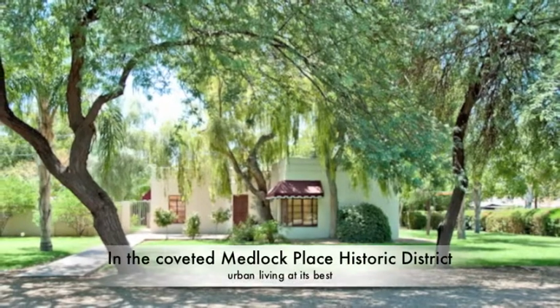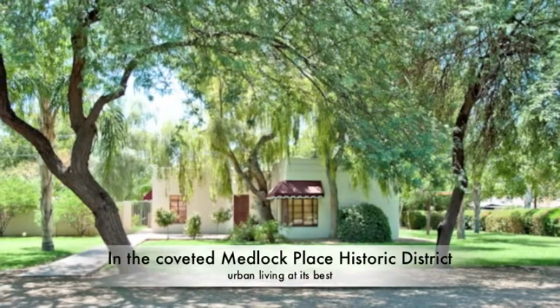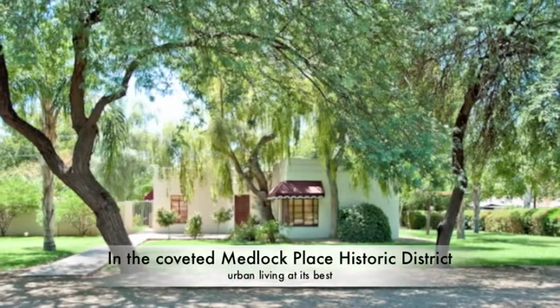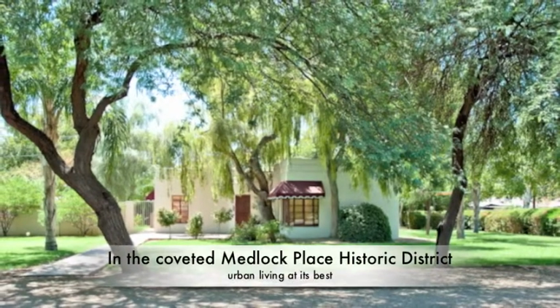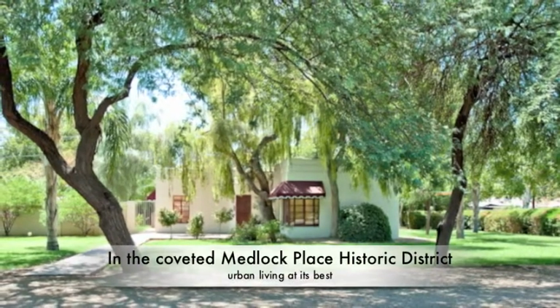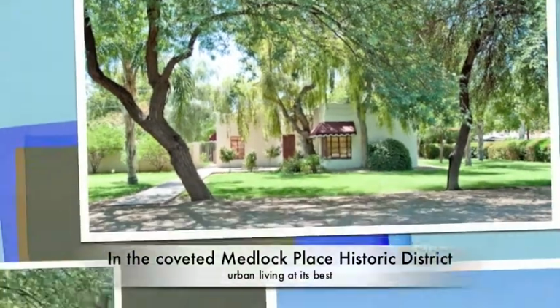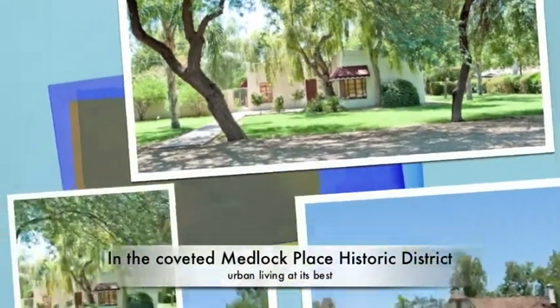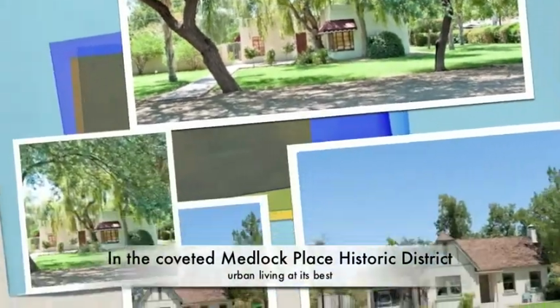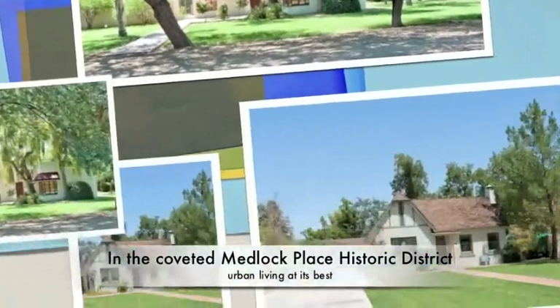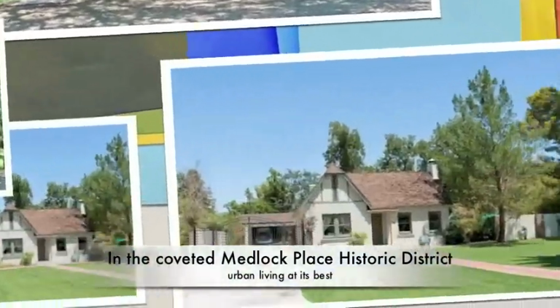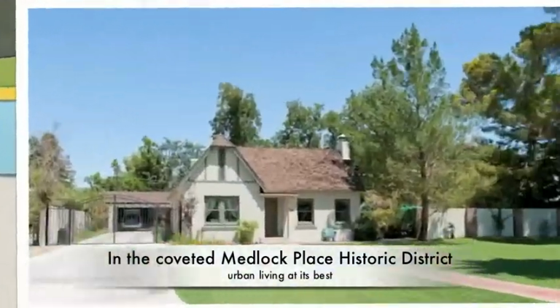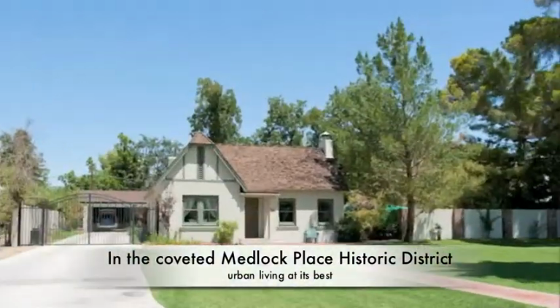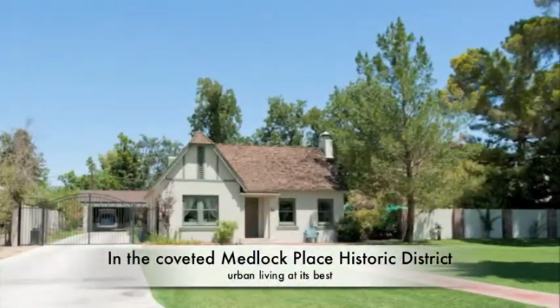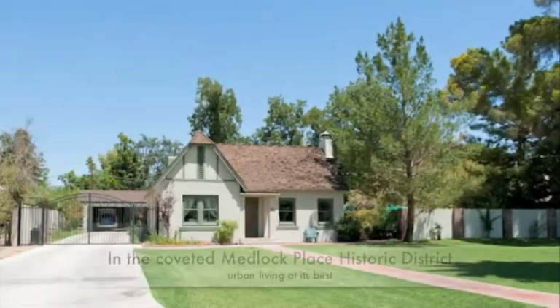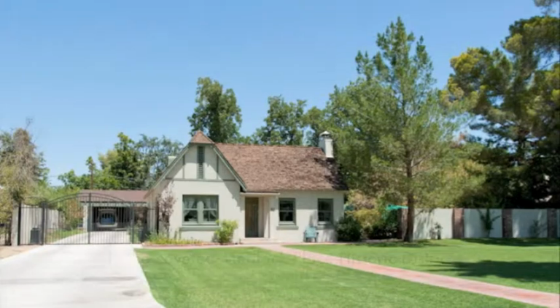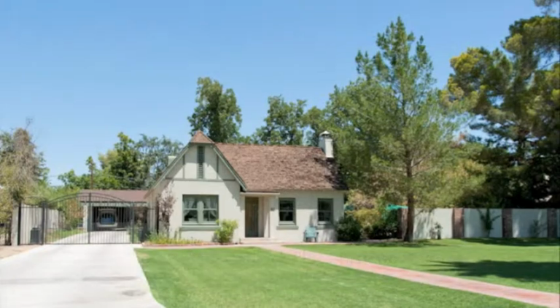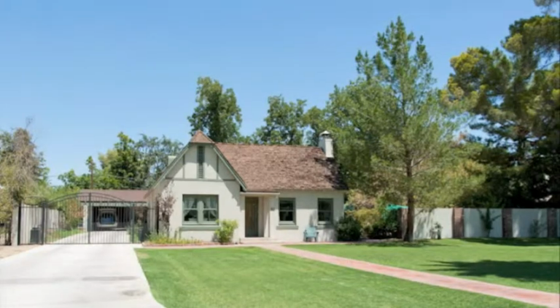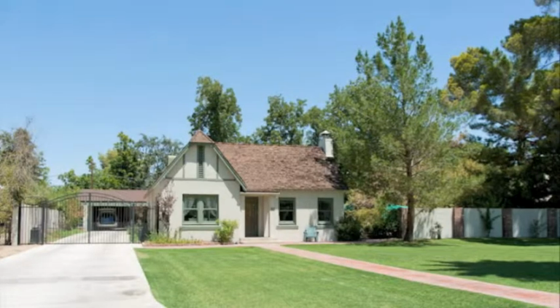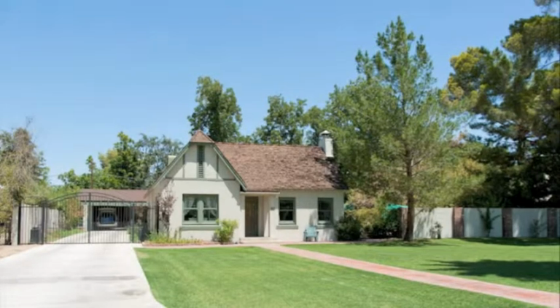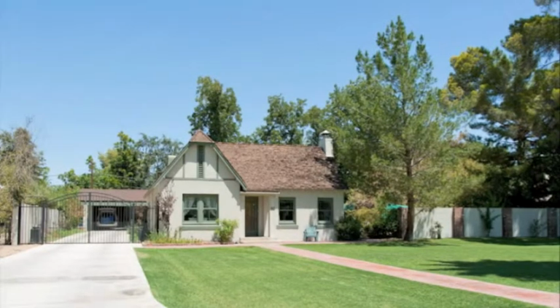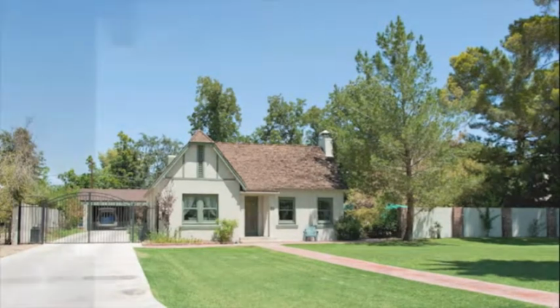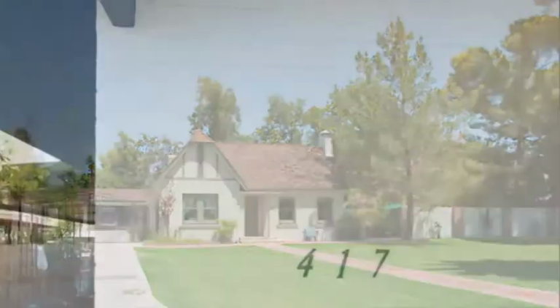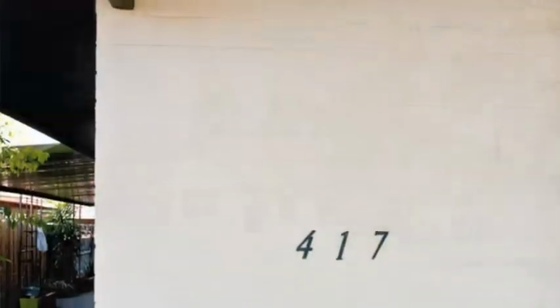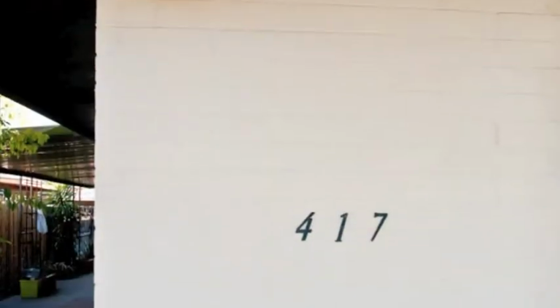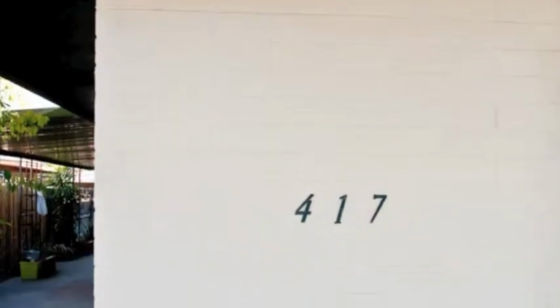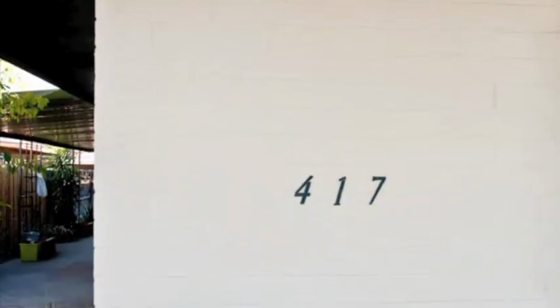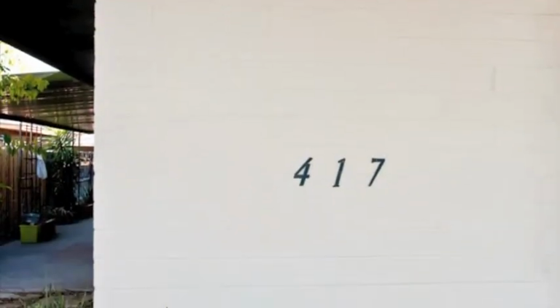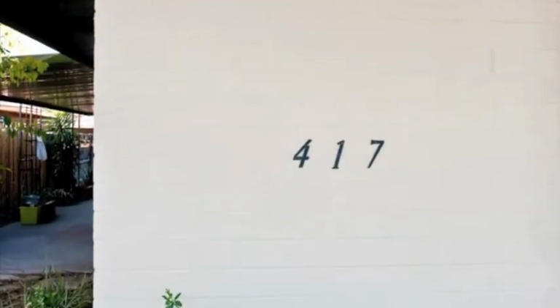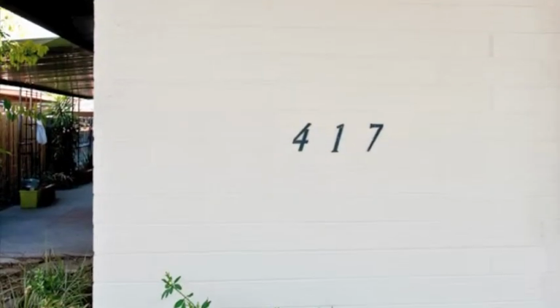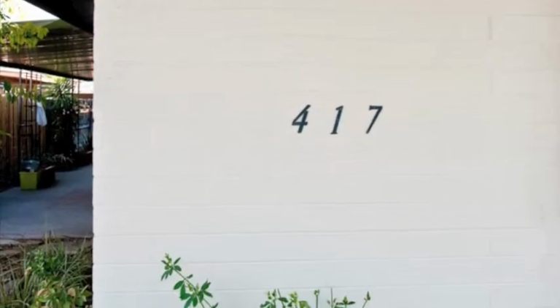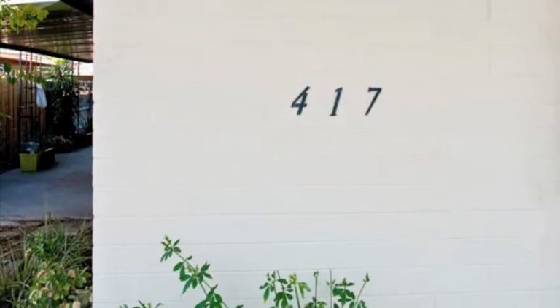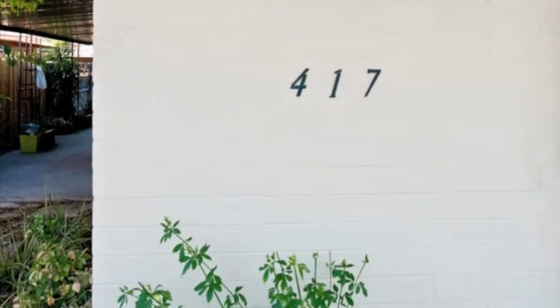Medlock Place is surrounded by great places like Postino on Central, Aiello's, St. Francis, AJ's, Delicious Dishes, and many other local restaurants, stores and businesses.